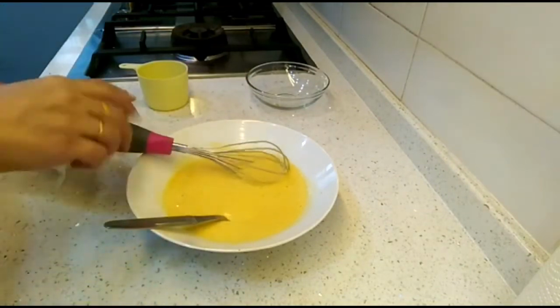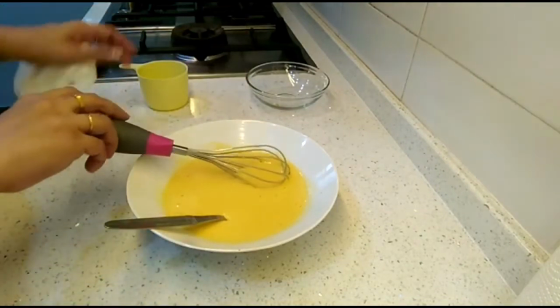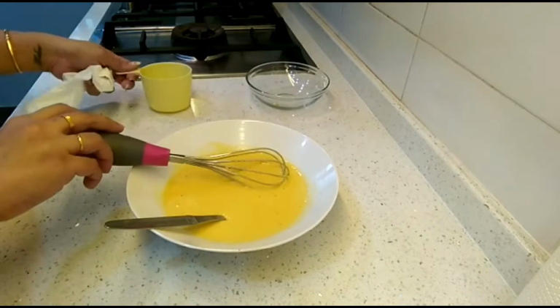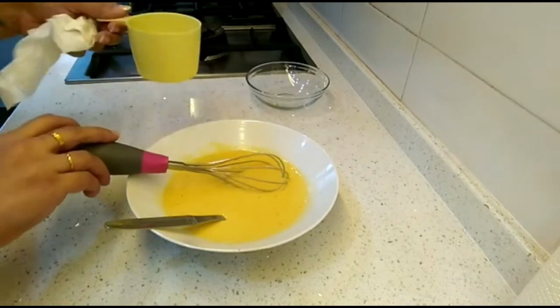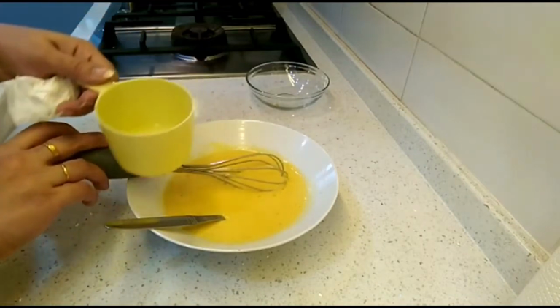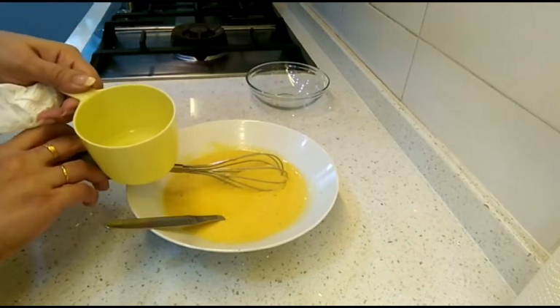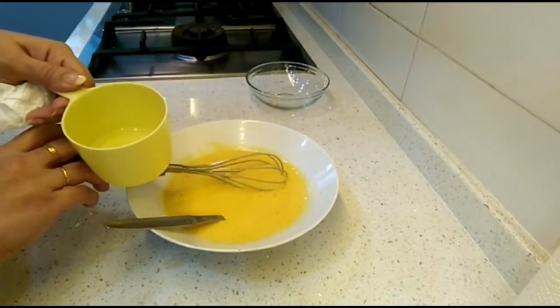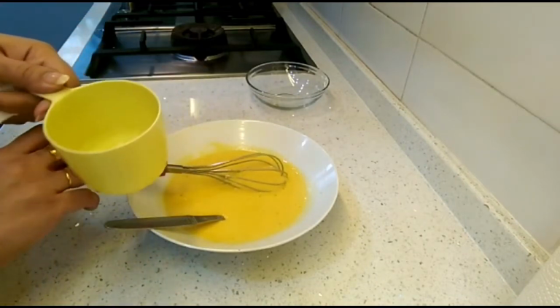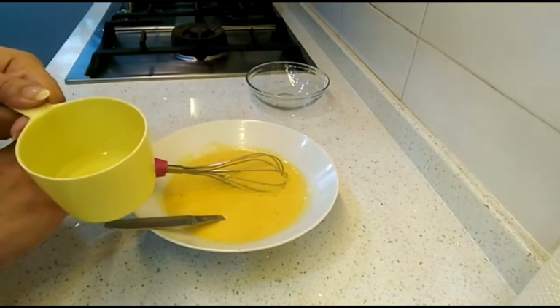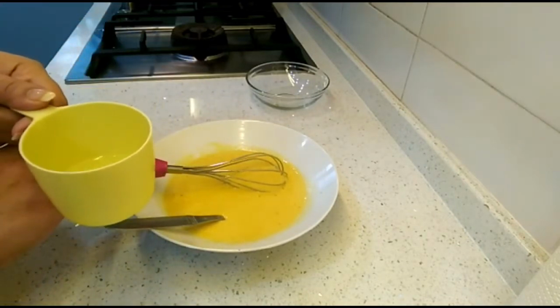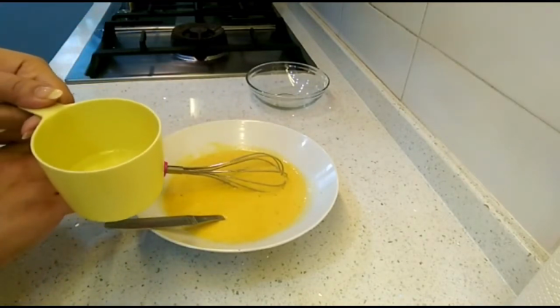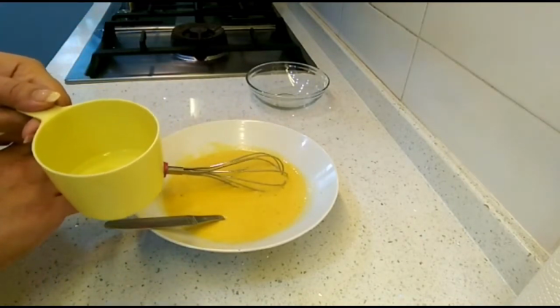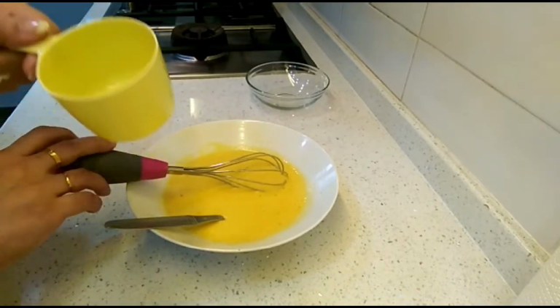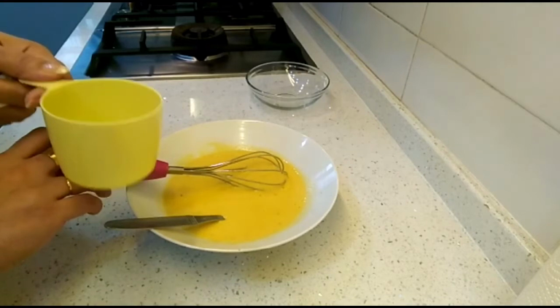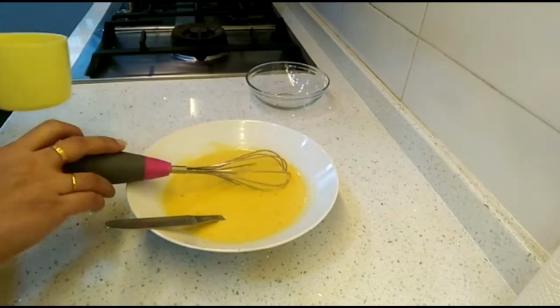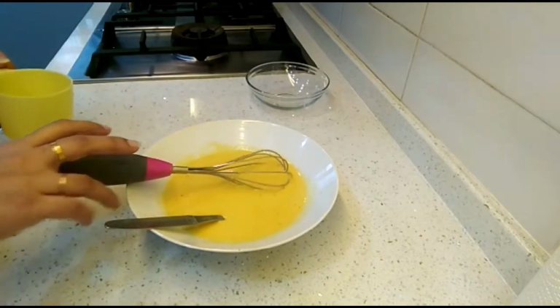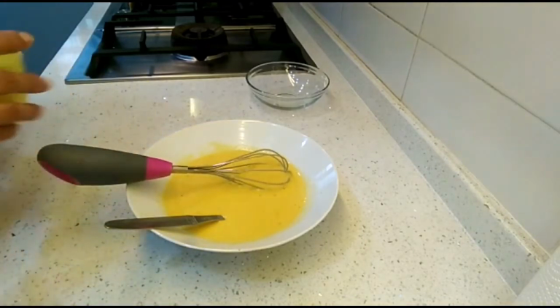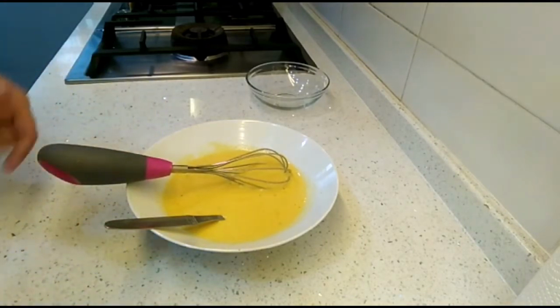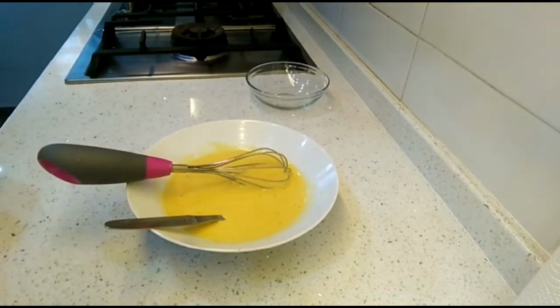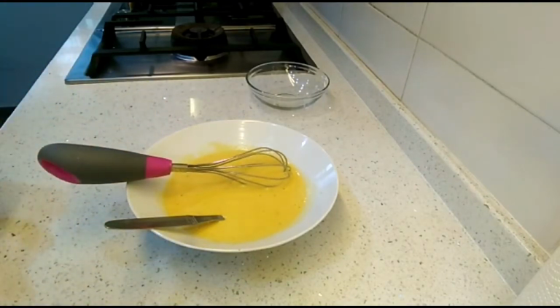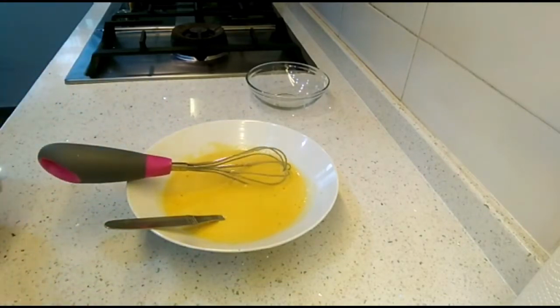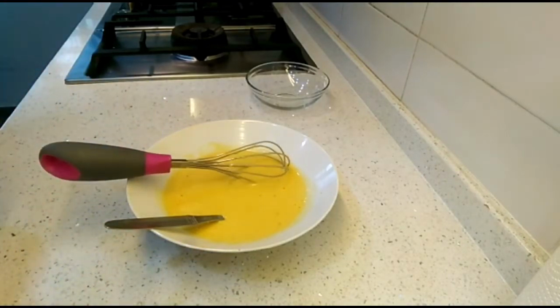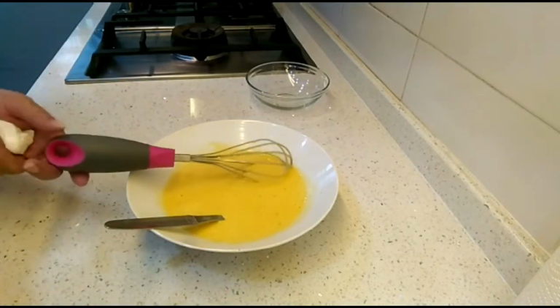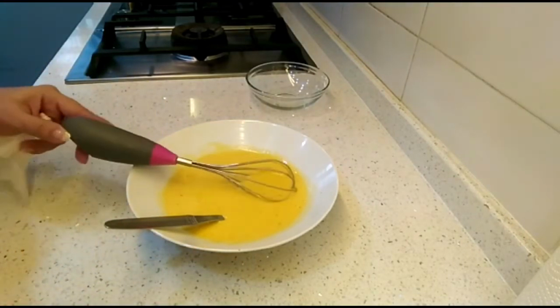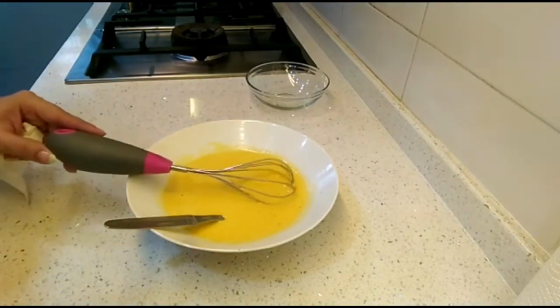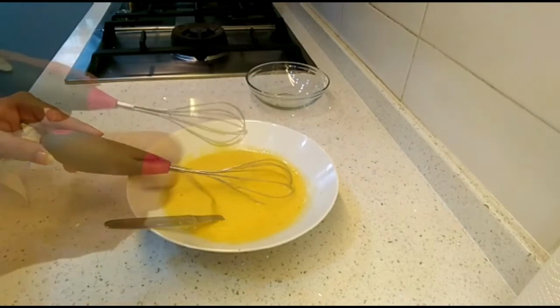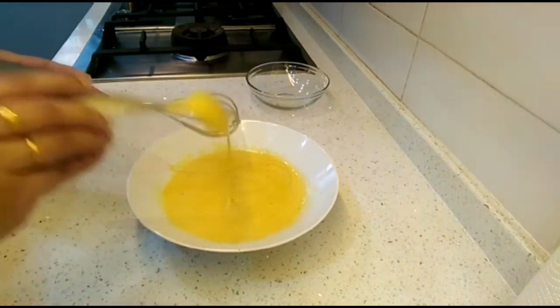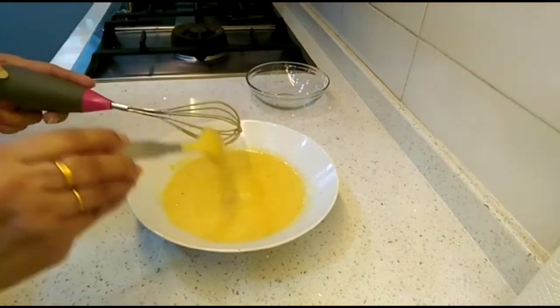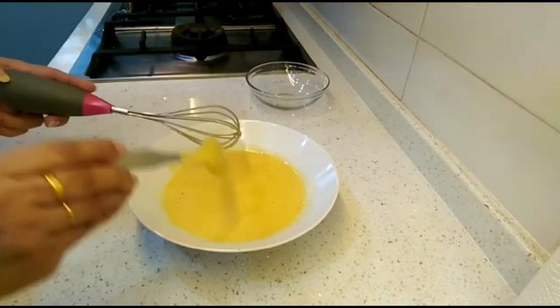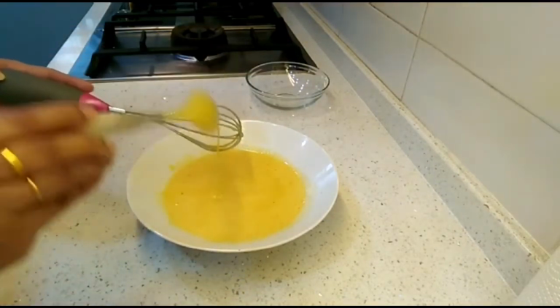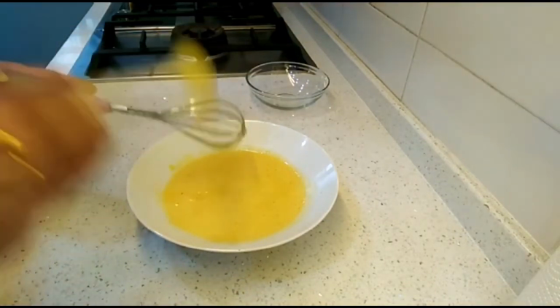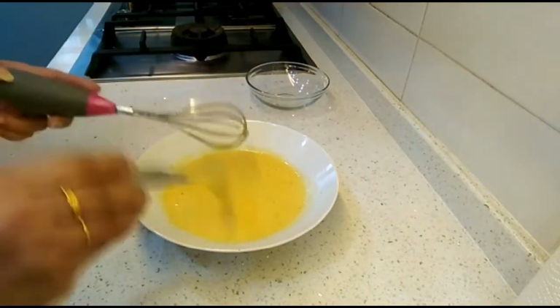For one cup of gram flour I used almost one cup of water, but not all of it. Make sure you add the water slowly and gradually to make a thick paste. Now we'll keep this batter aside and make the filling.